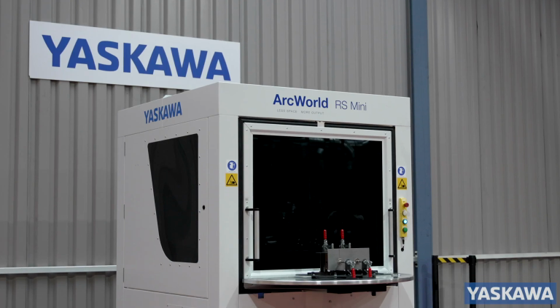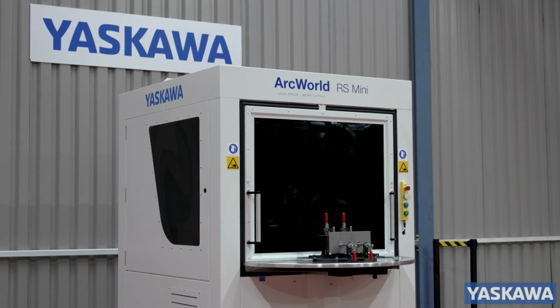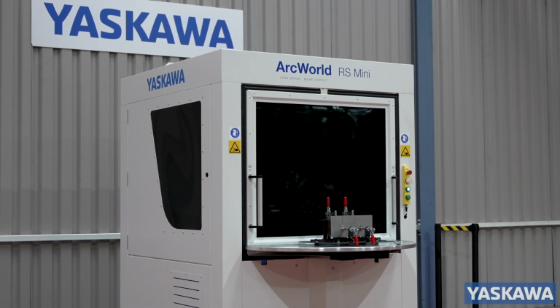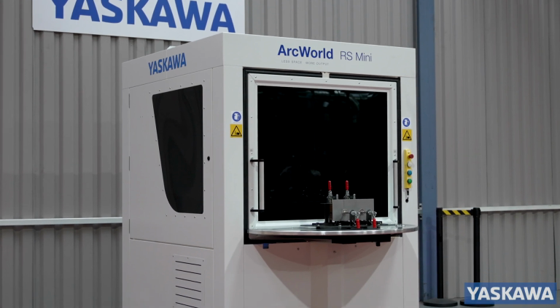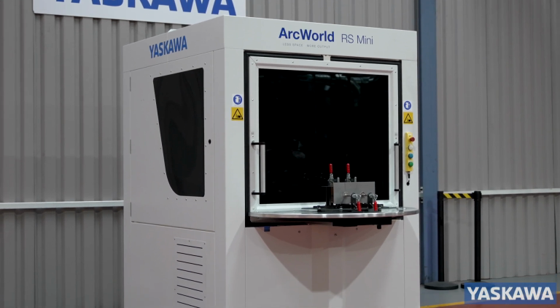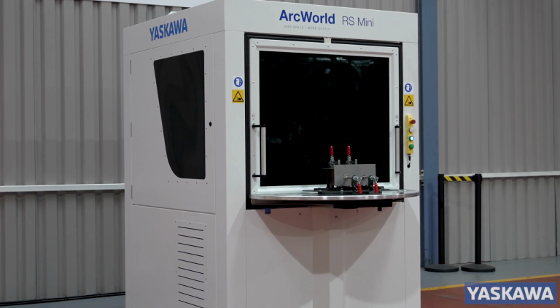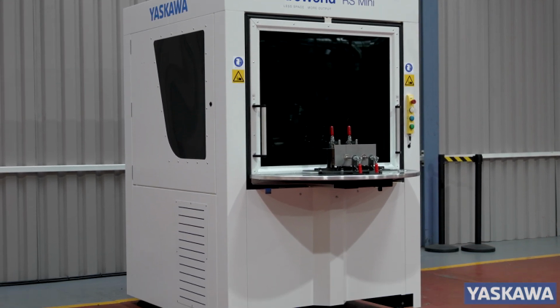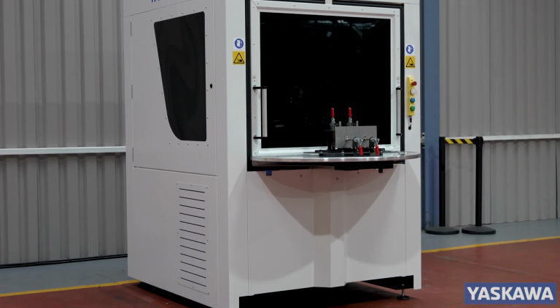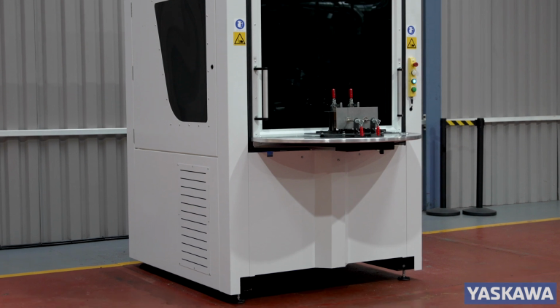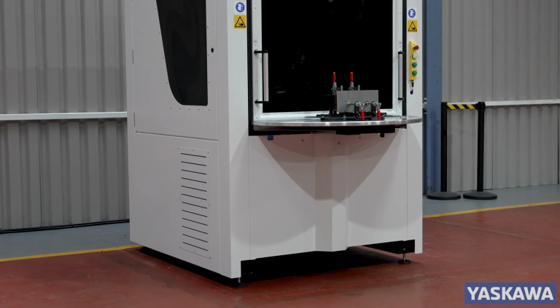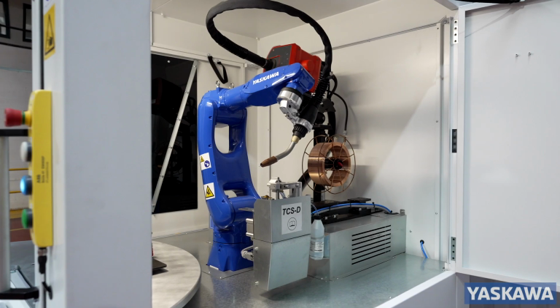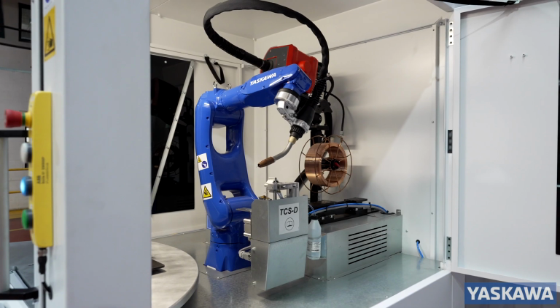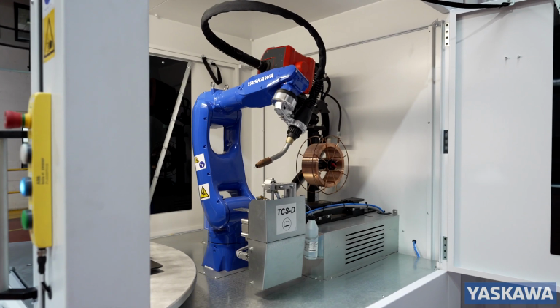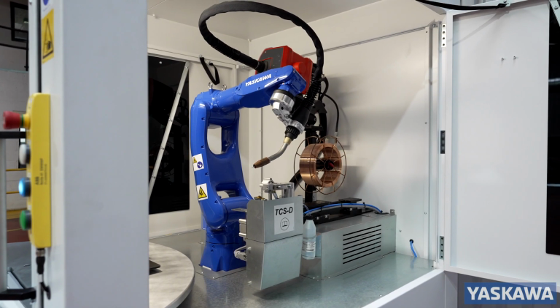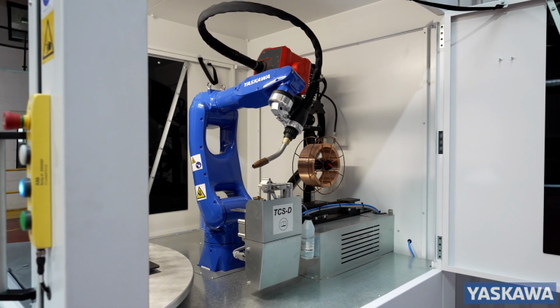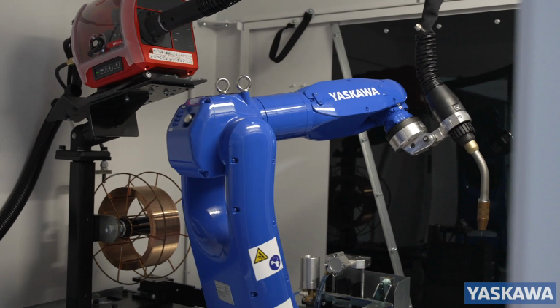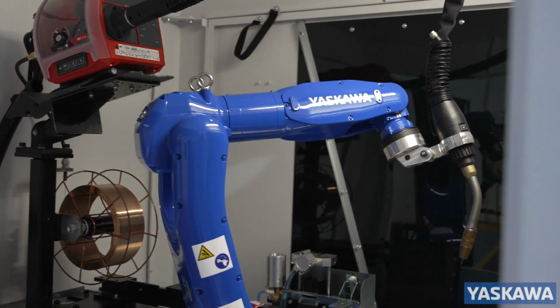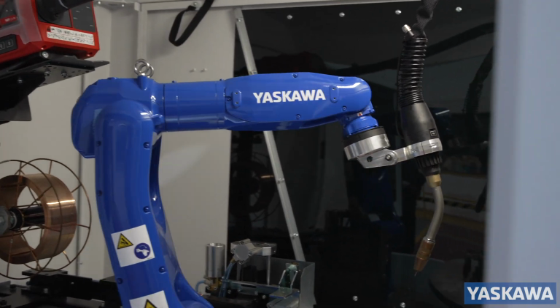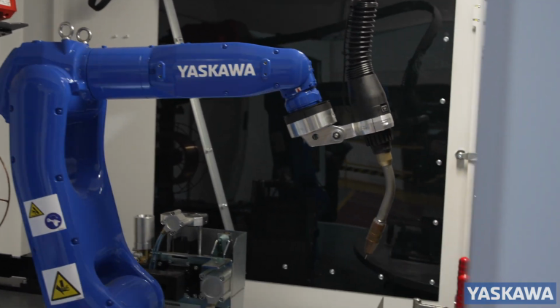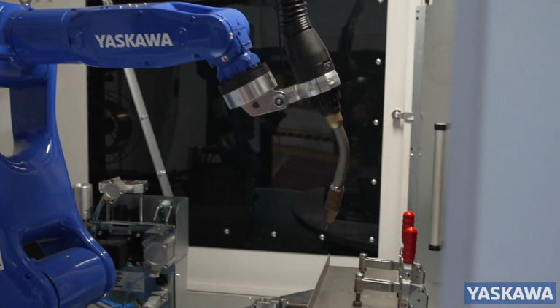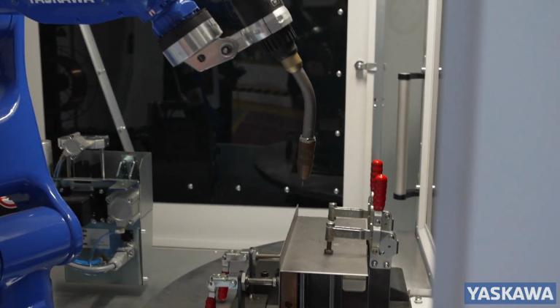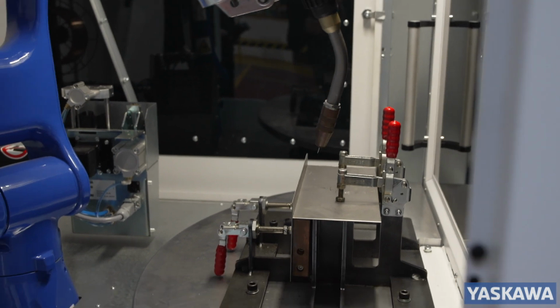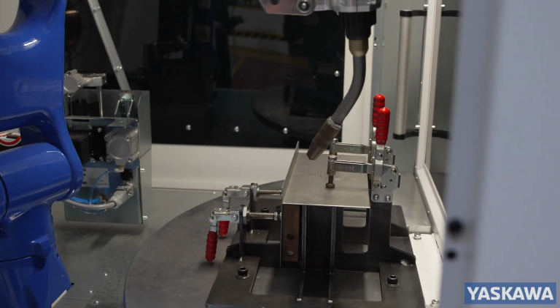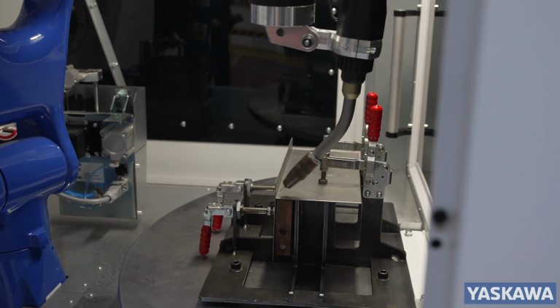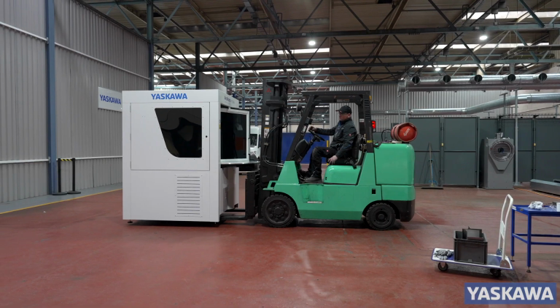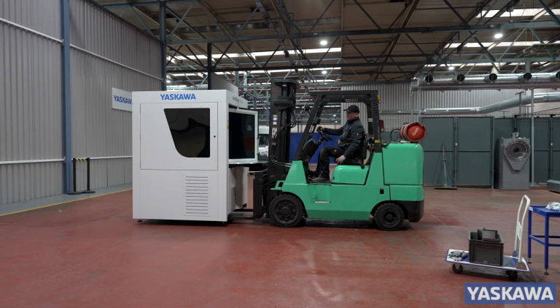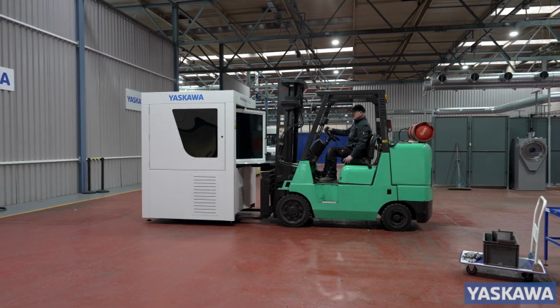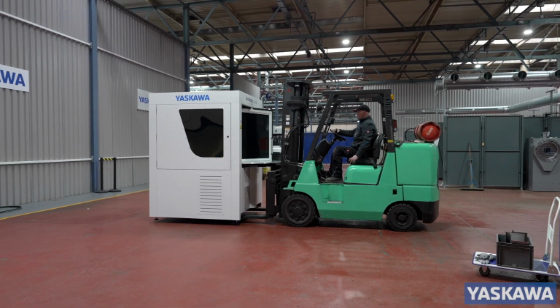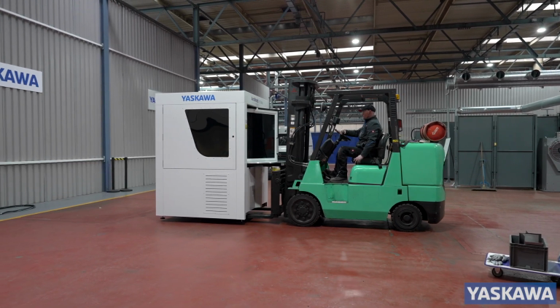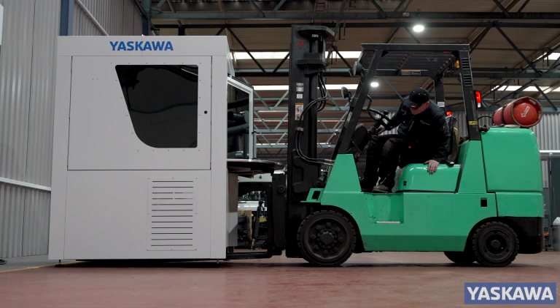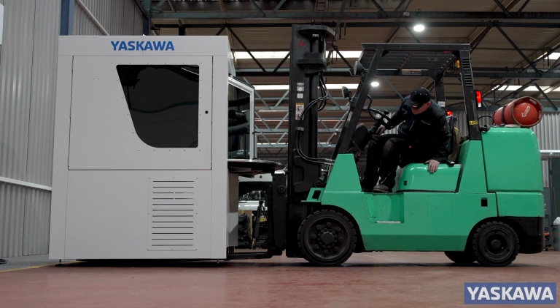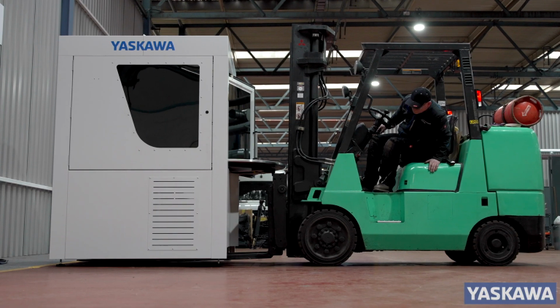Whether you need to replace or supplement manual welding, our space-saving design offers a common platform for the robot, weld table and safety enclosure, taking up only 2.3 square meters of valuable floor space.